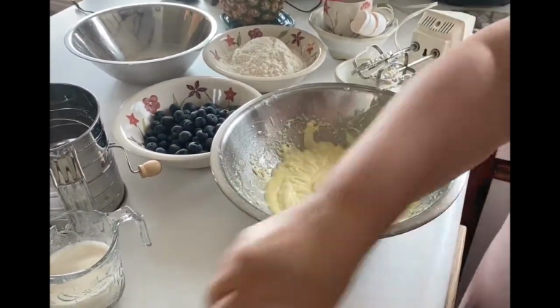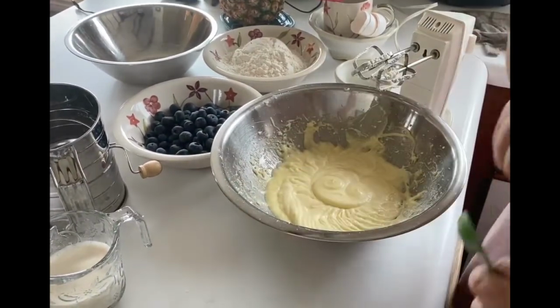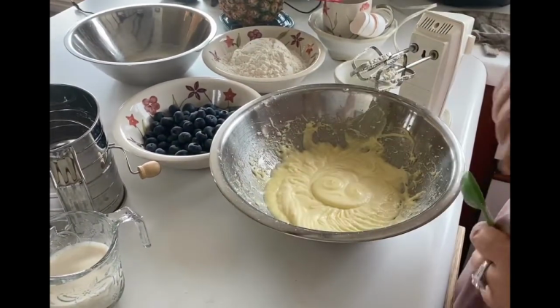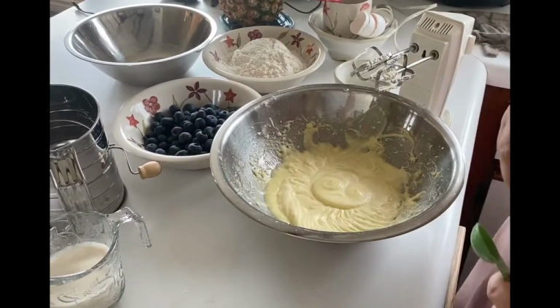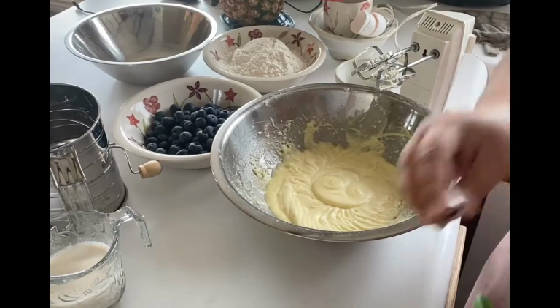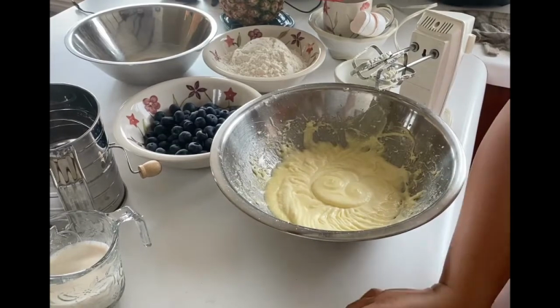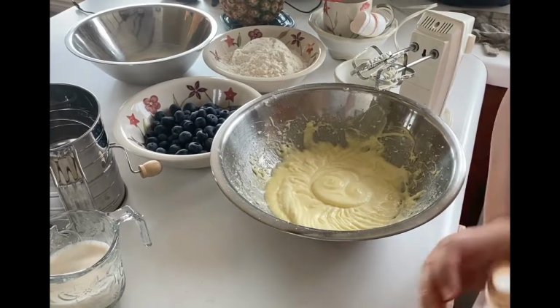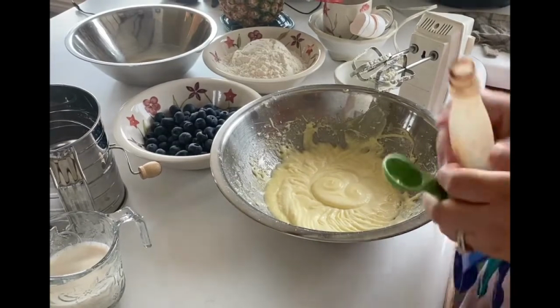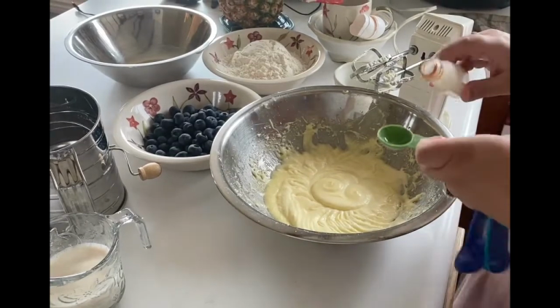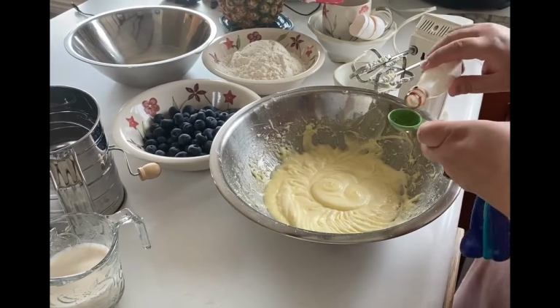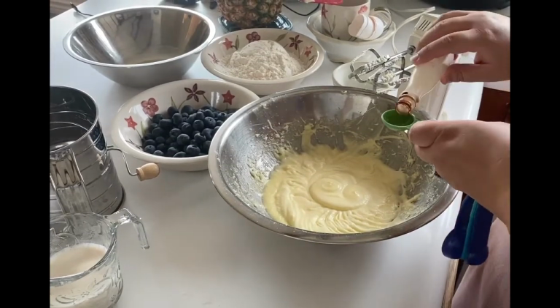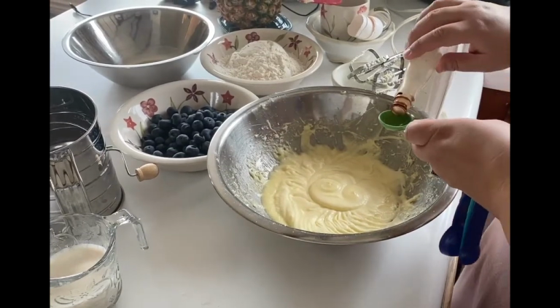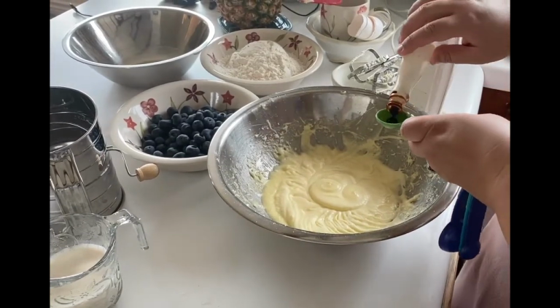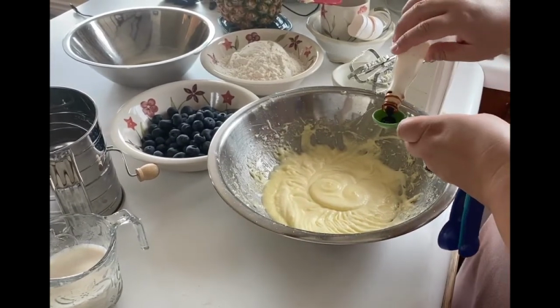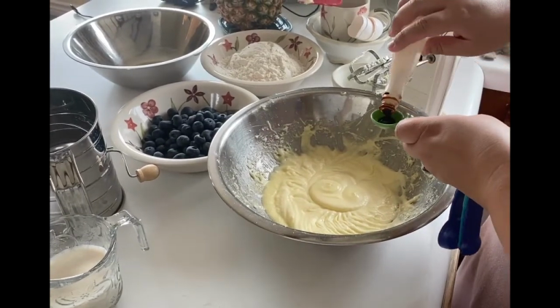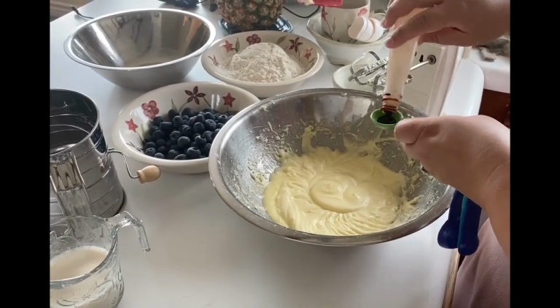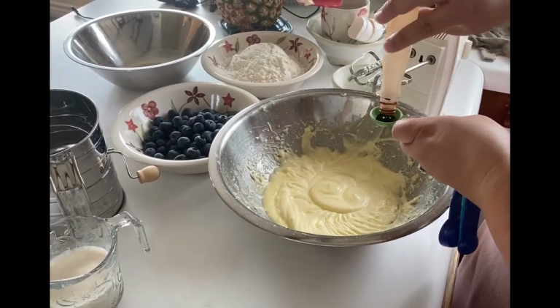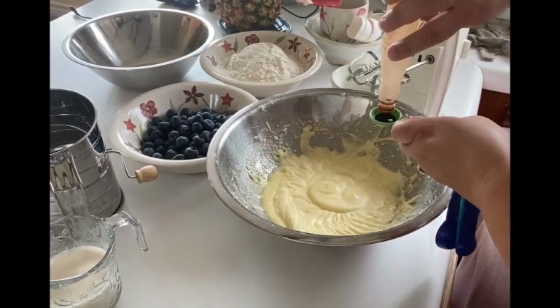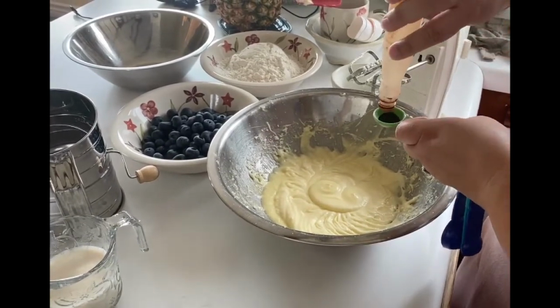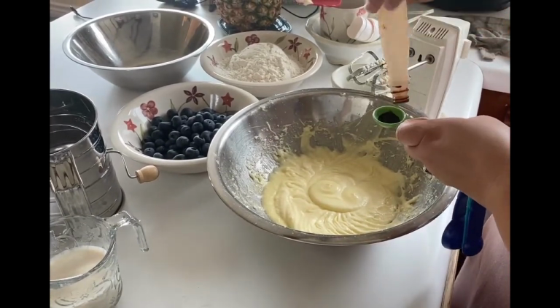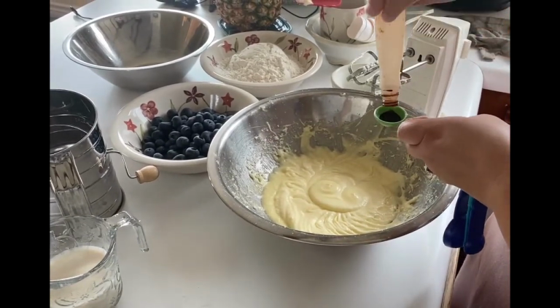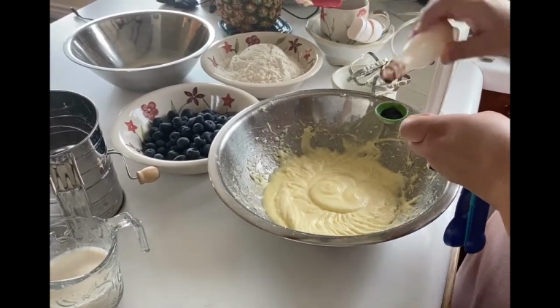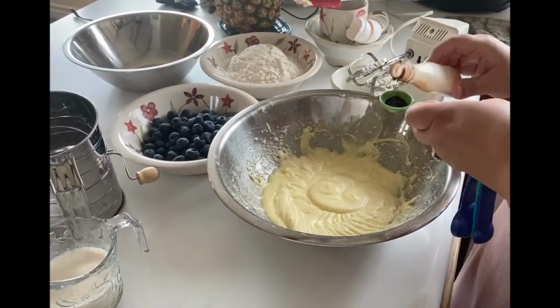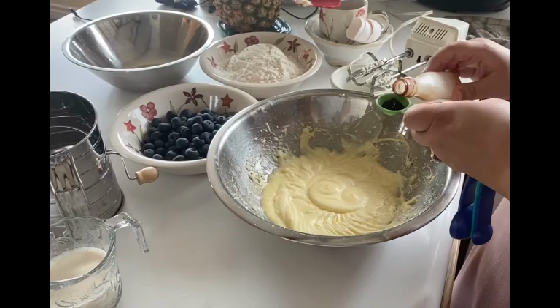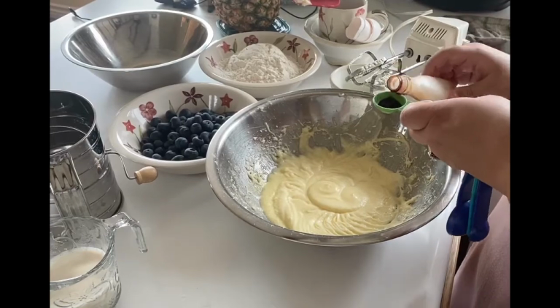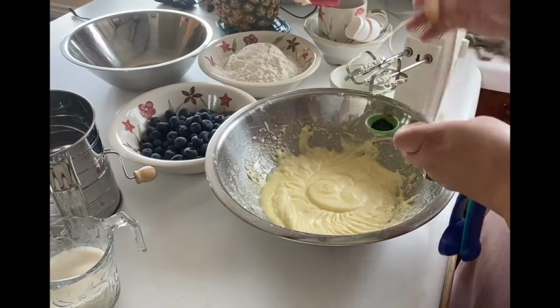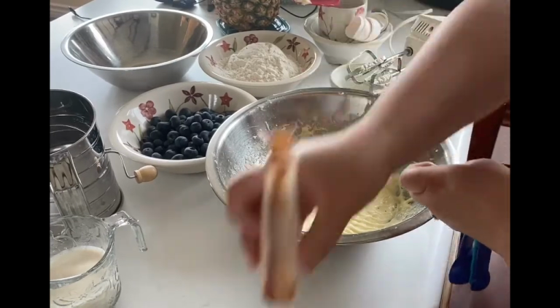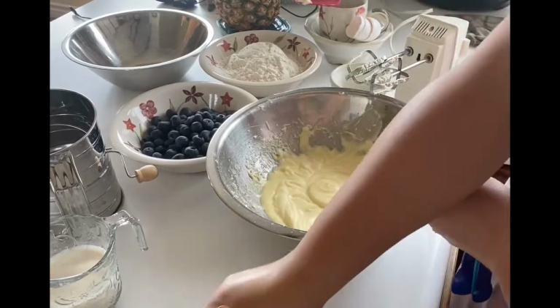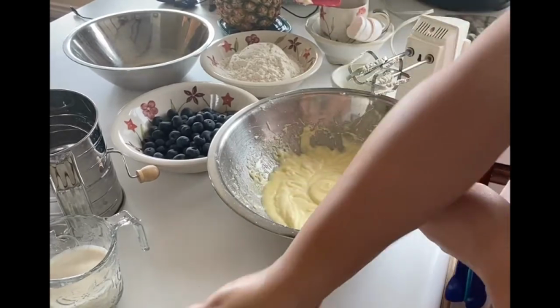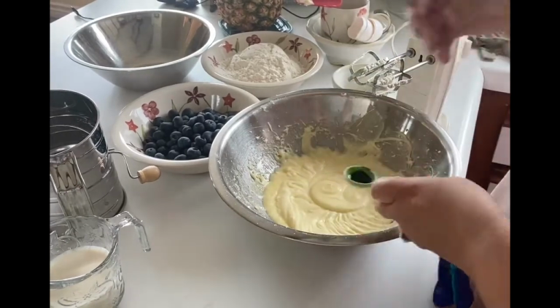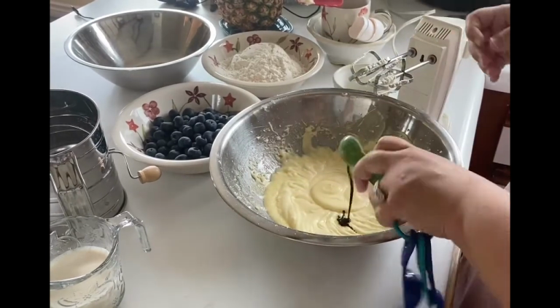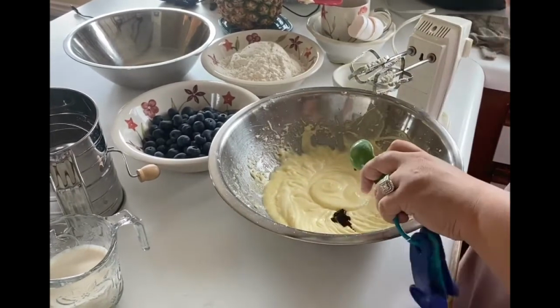Once you have added the two eggs, you want to go ahead and add the vanilla. You can add the vanilla using a spatula or you can just mix it in the way I did.